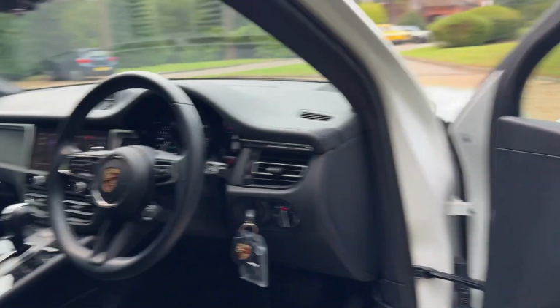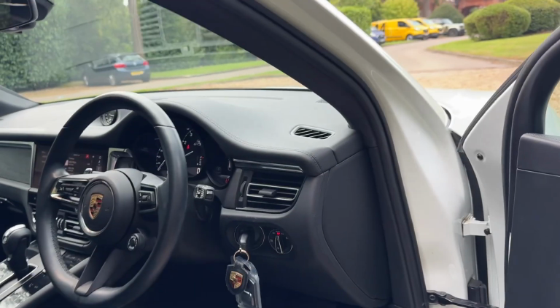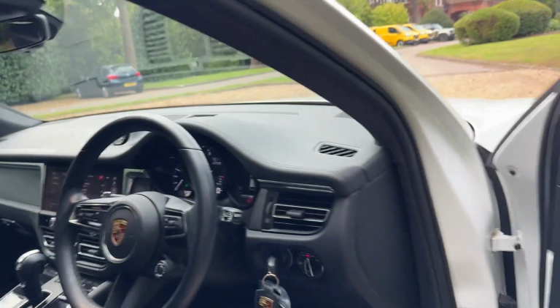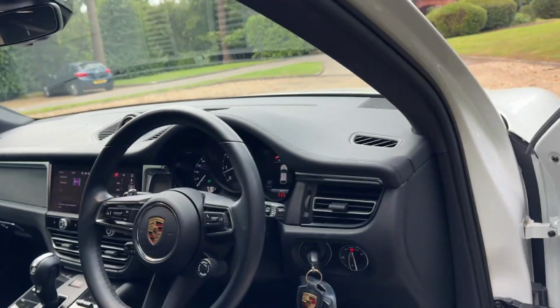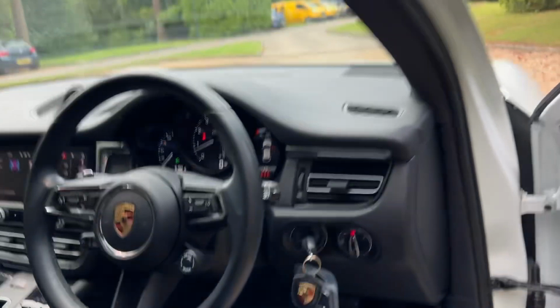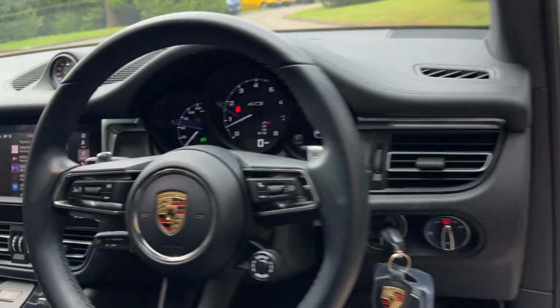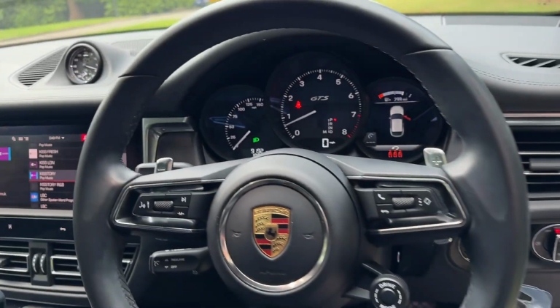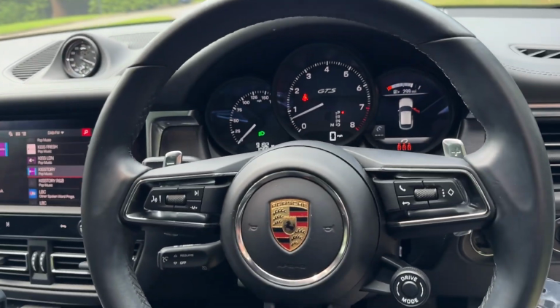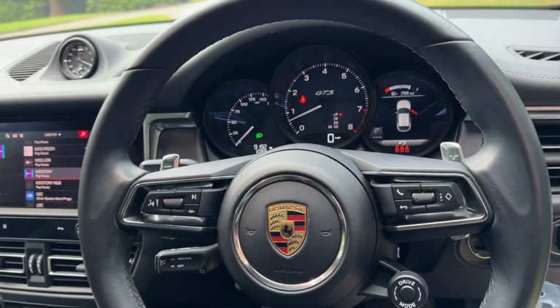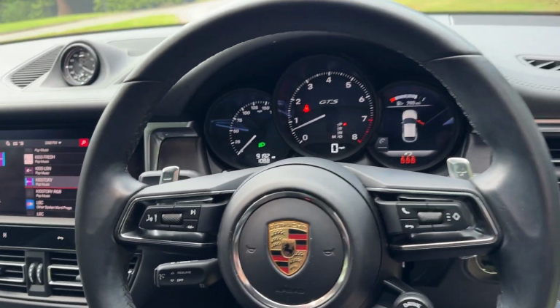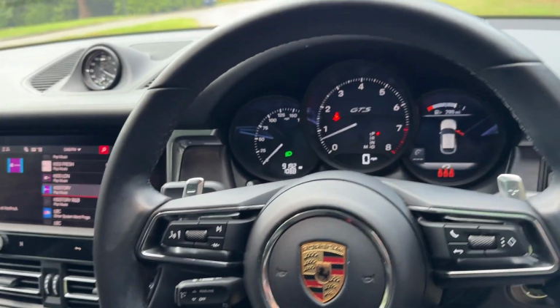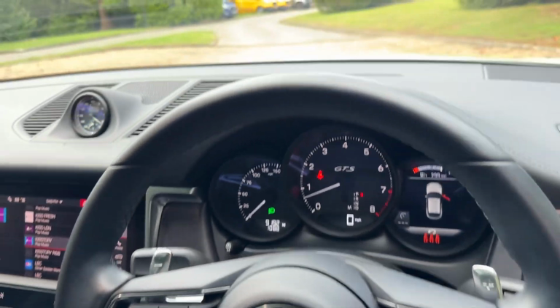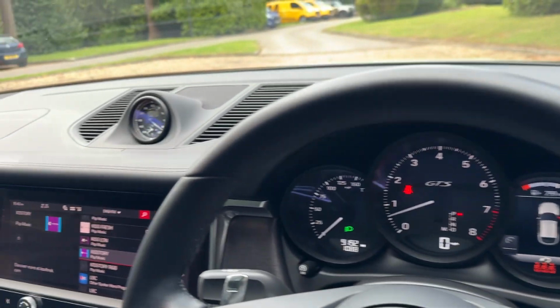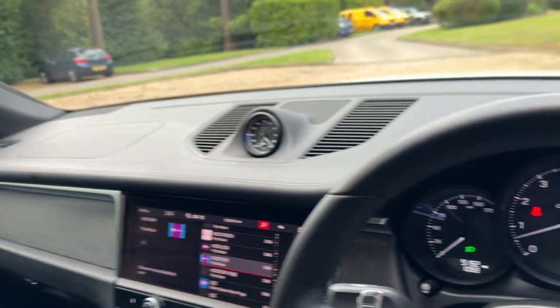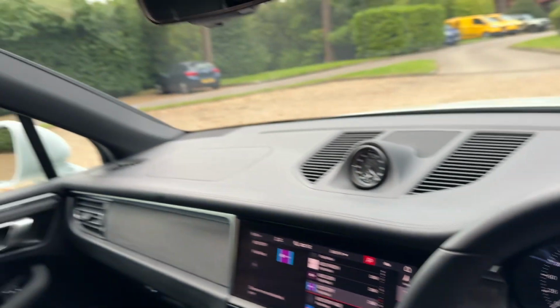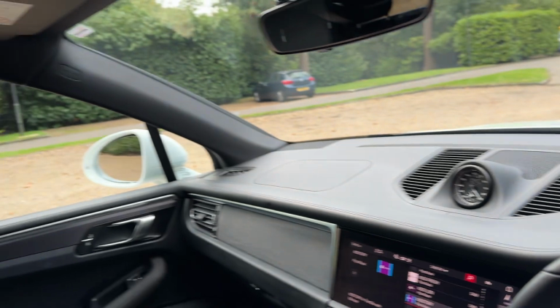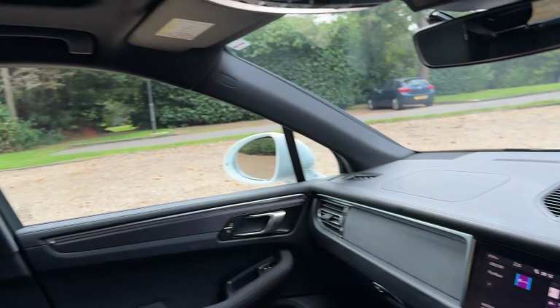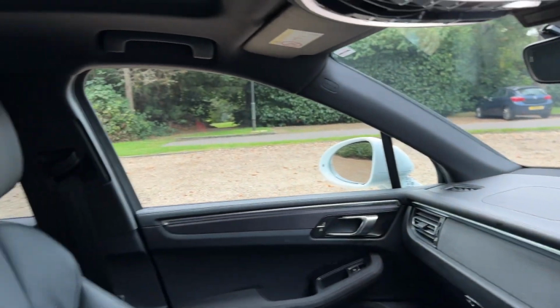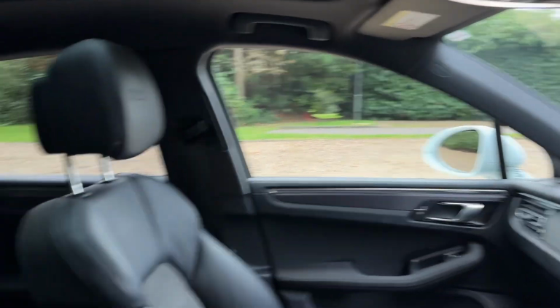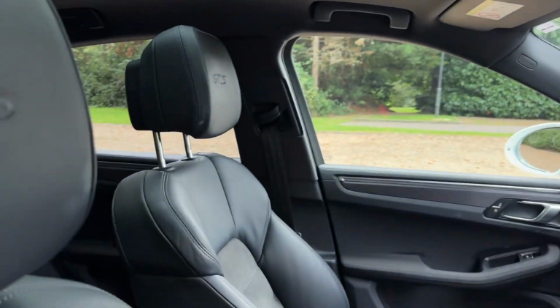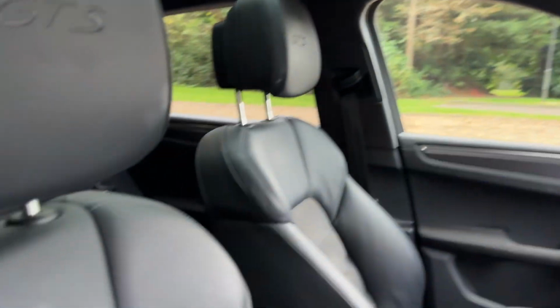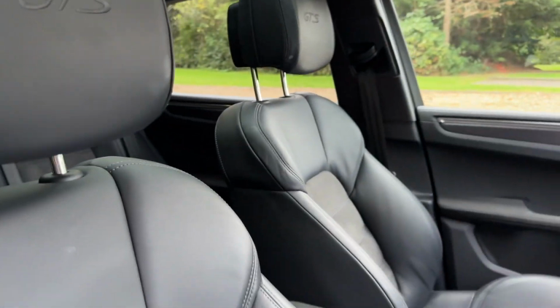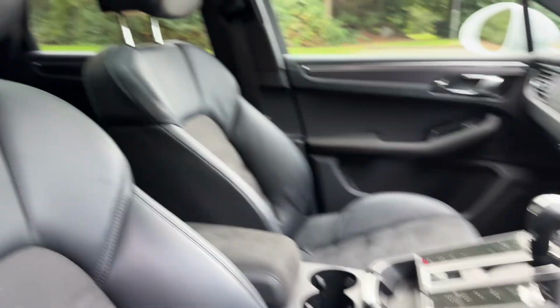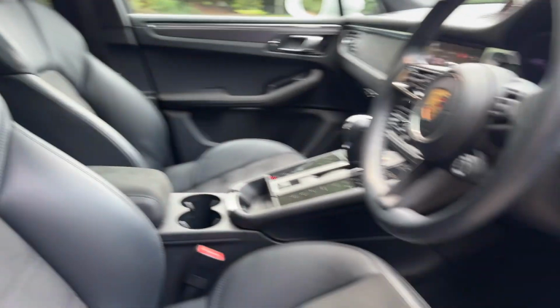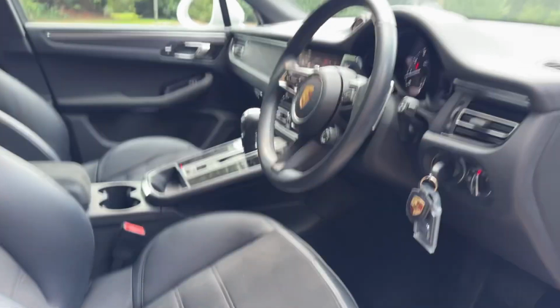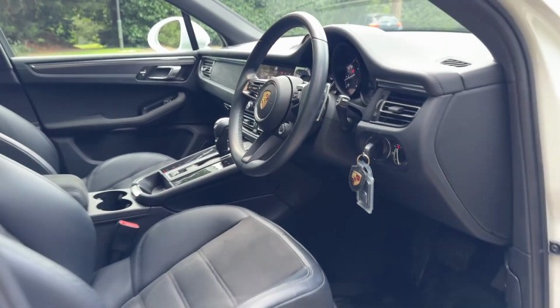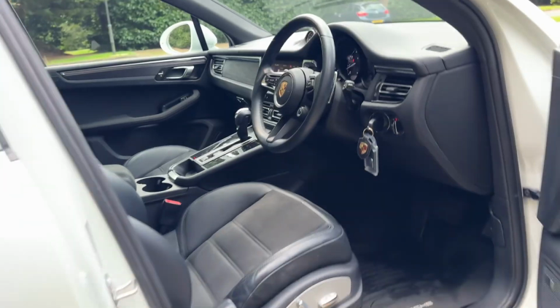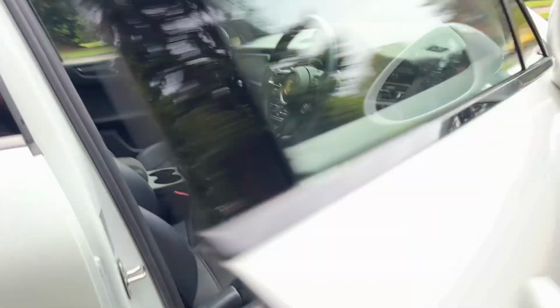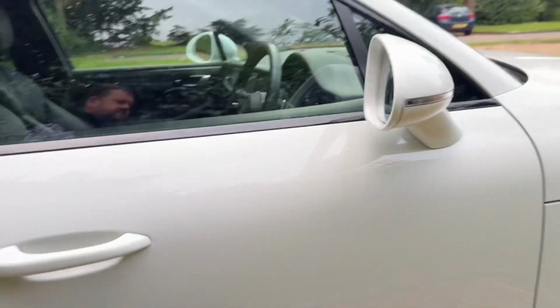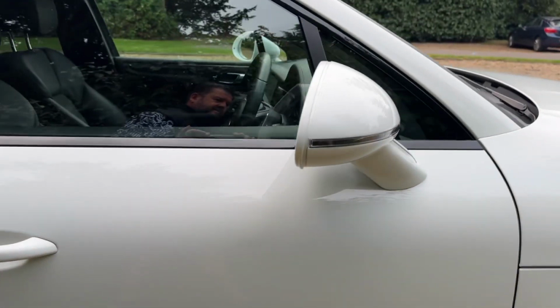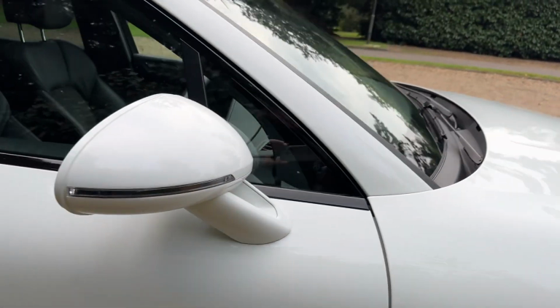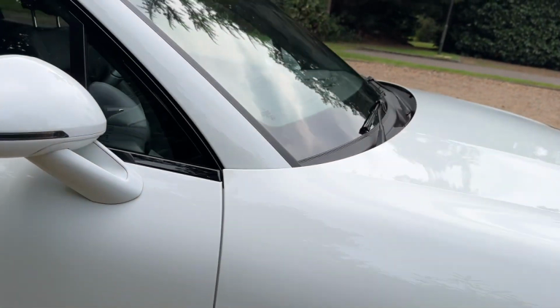It's a one owner car from new with full Porsche history, worthy of any main agent. We can offer finance on this car. It's still obviously got manufacturer's warranty on it, and it's got a tracker on it.